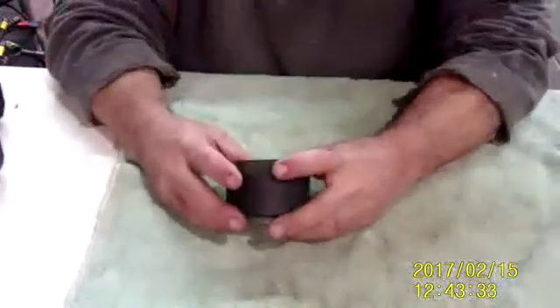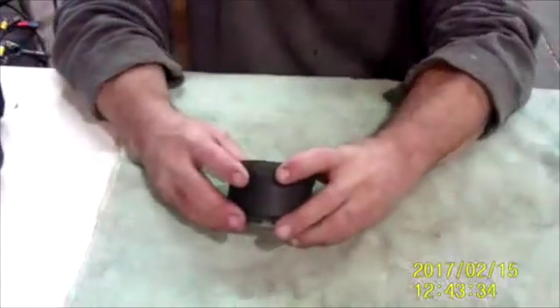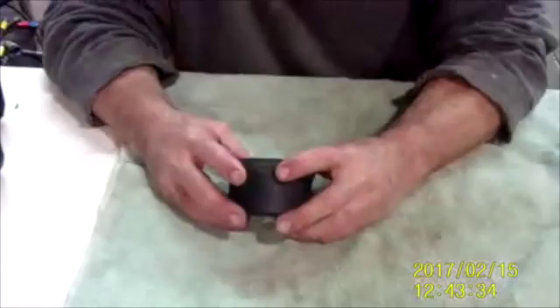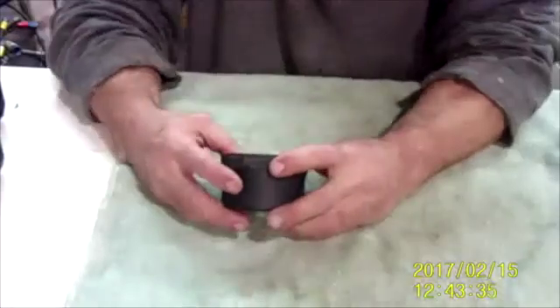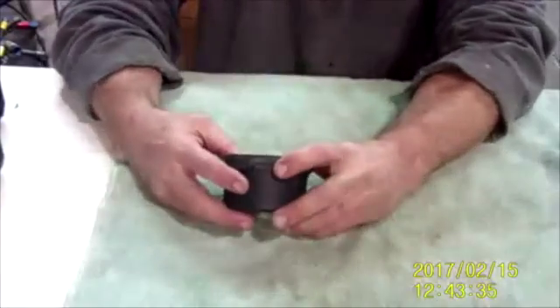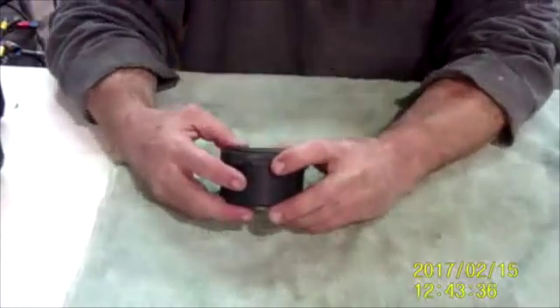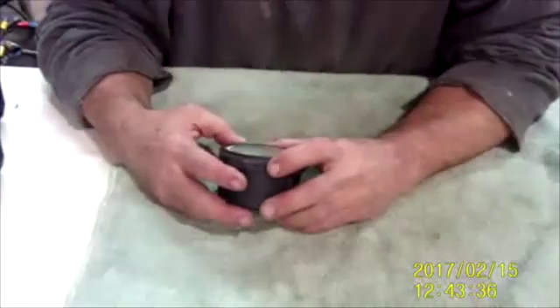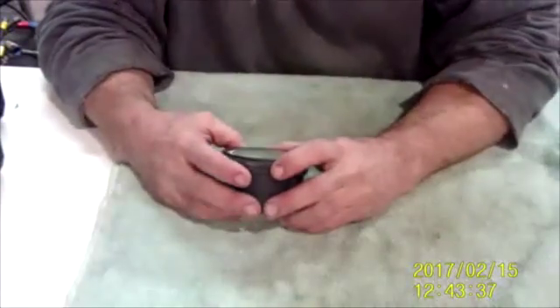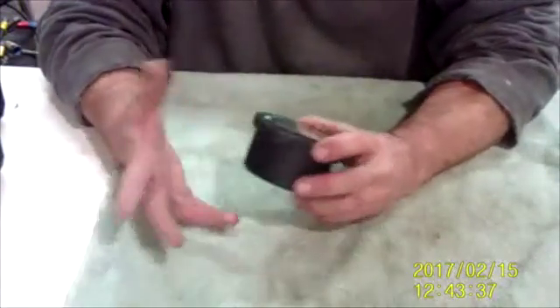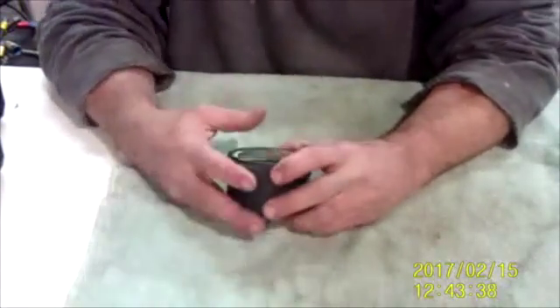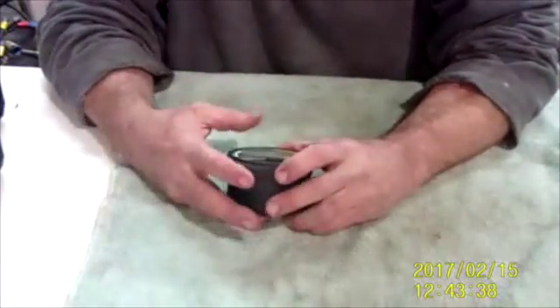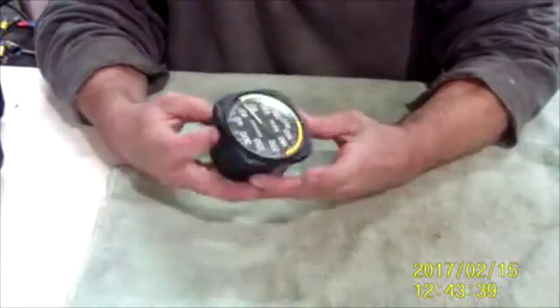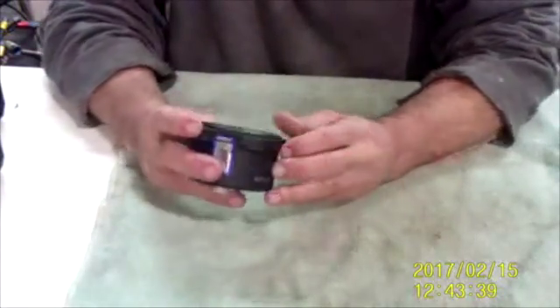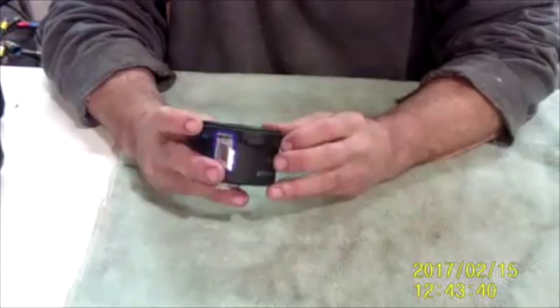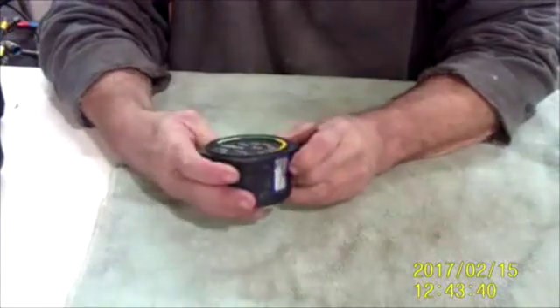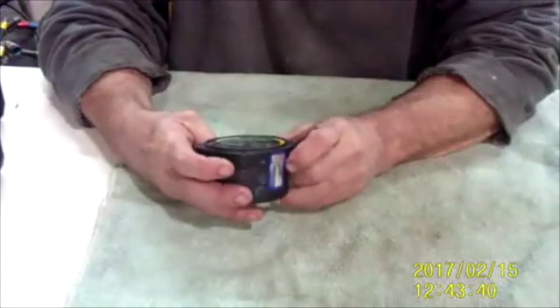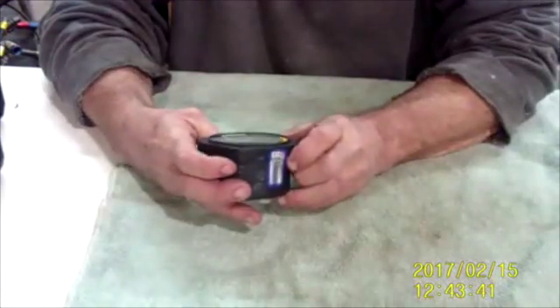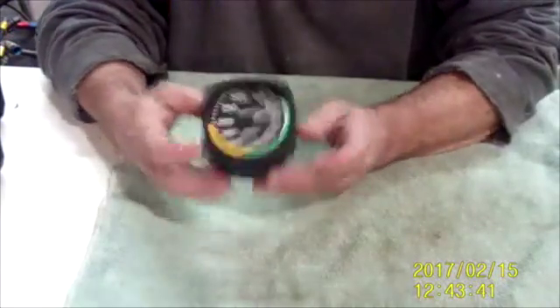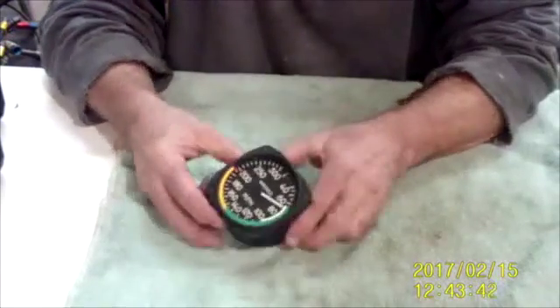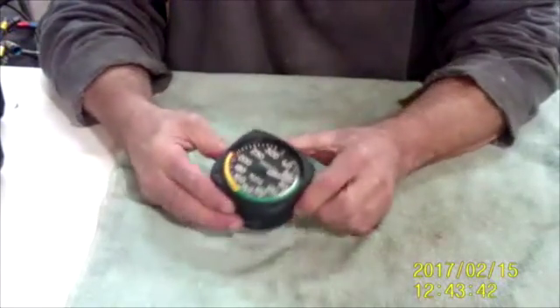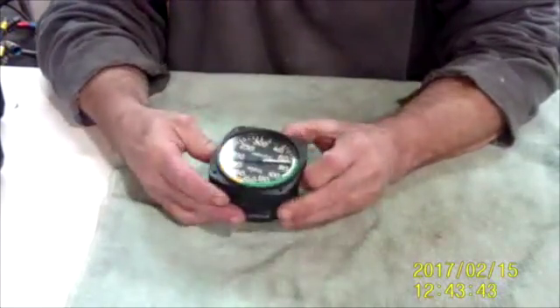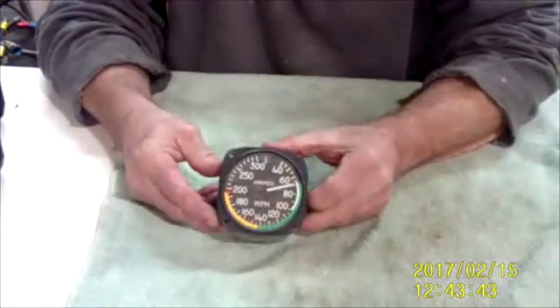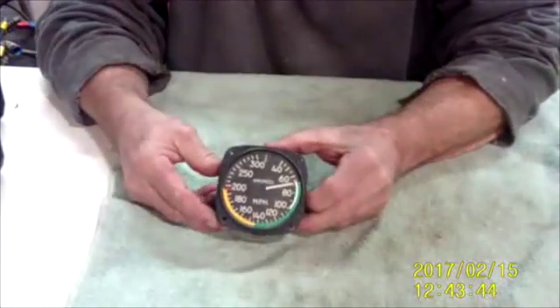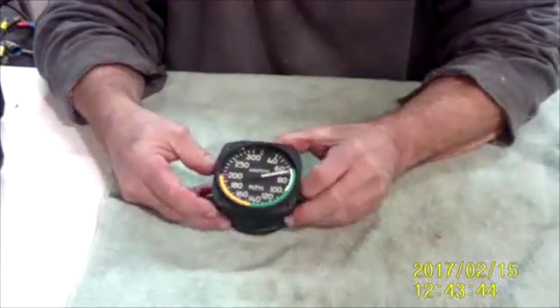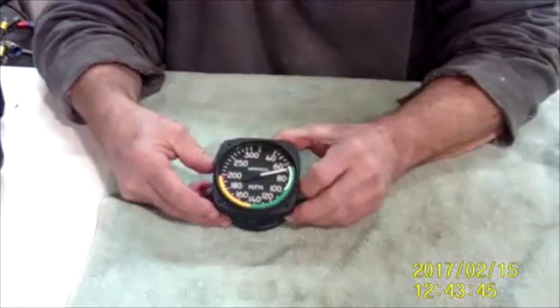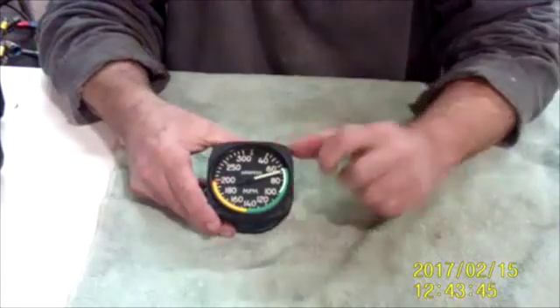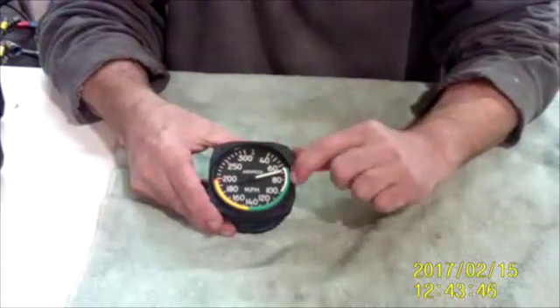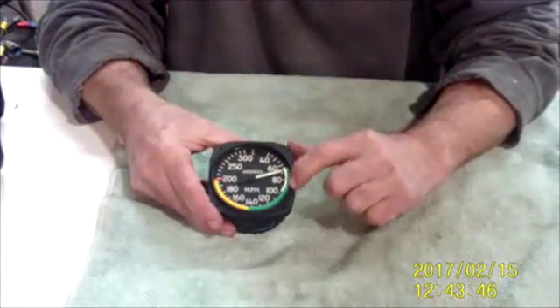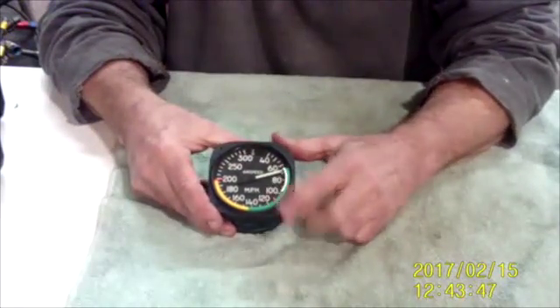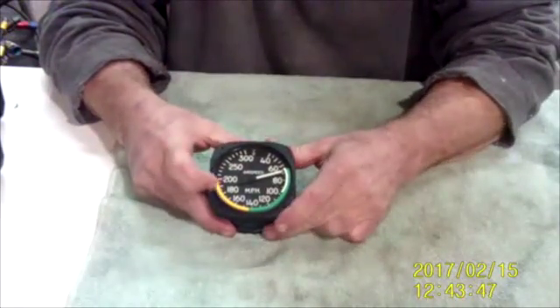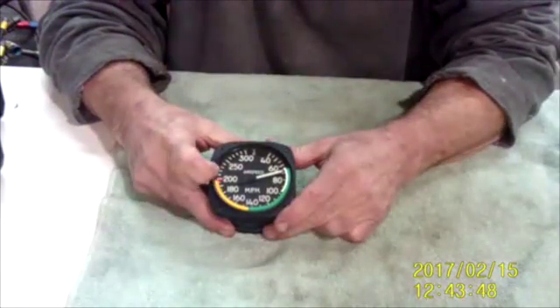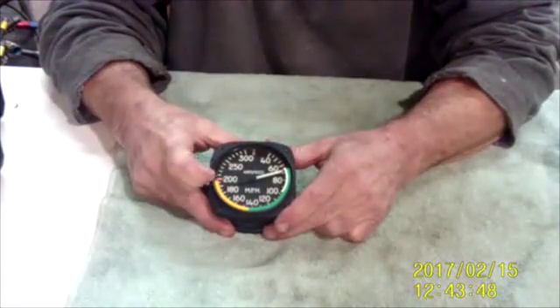Good morning, ladies and gentlemen. There was recently a discussion on the drumming gang discussing airspeed indicators, and they come in all shapes and sizes. Here's one. Notice all the range markings on it for the flaps, the green, the yellow, and the never exceed speed.